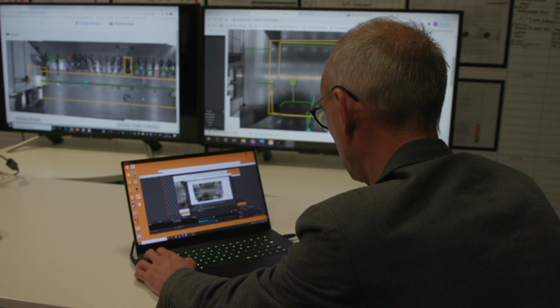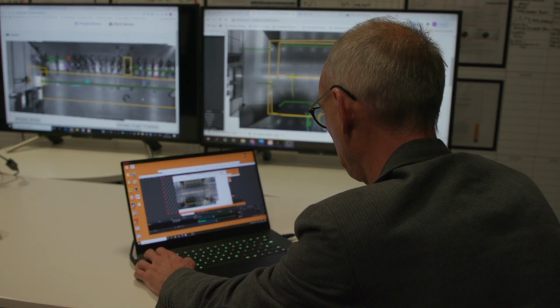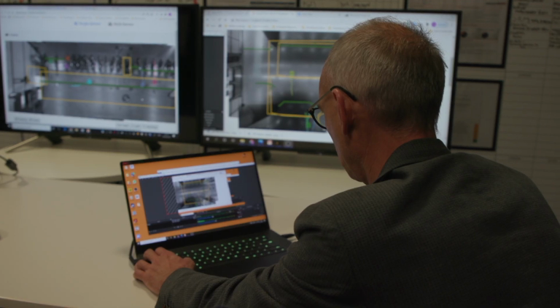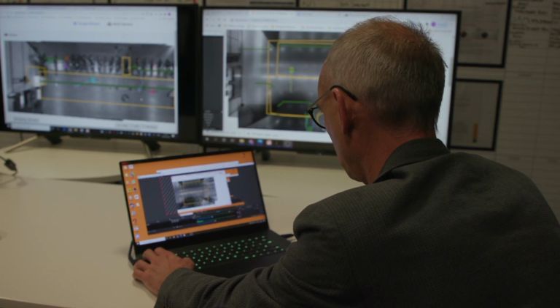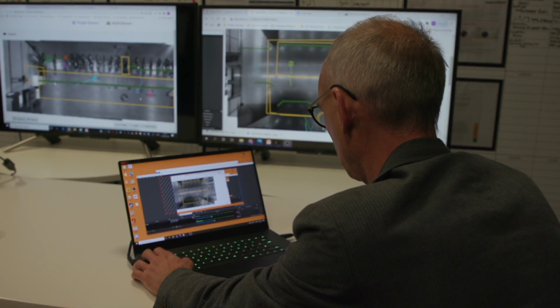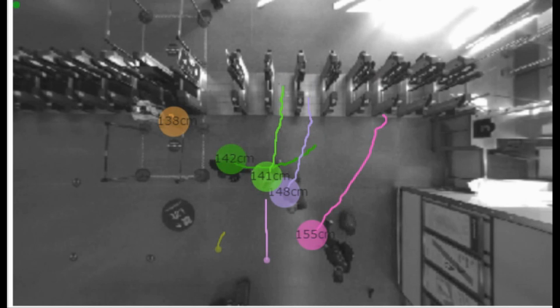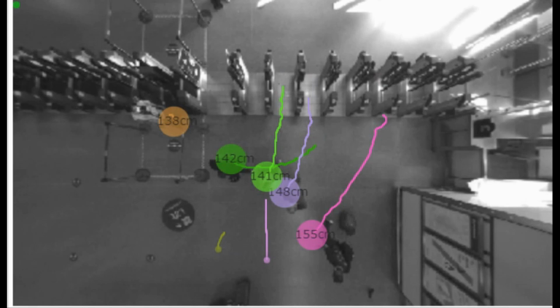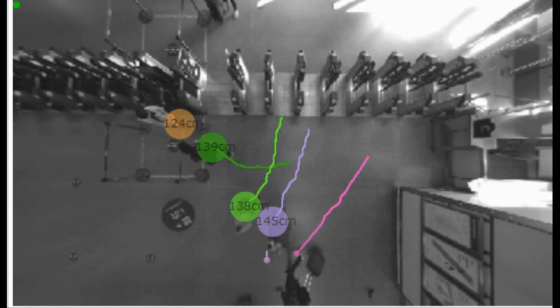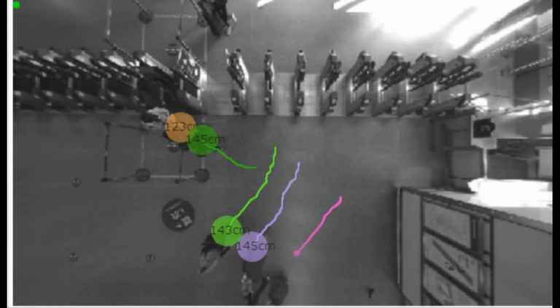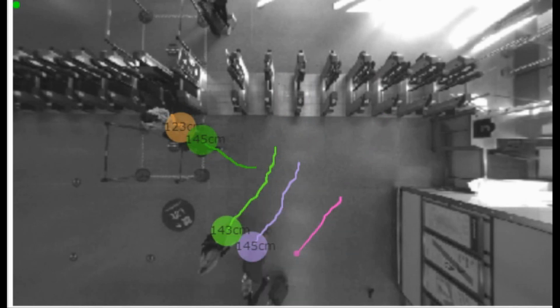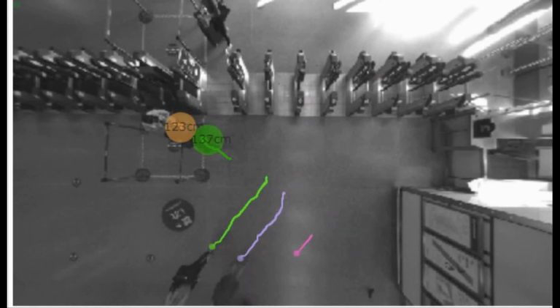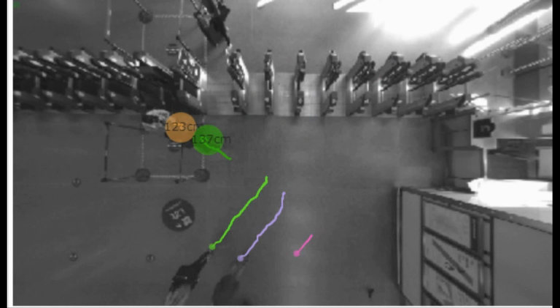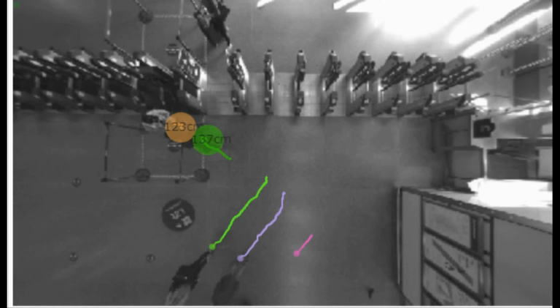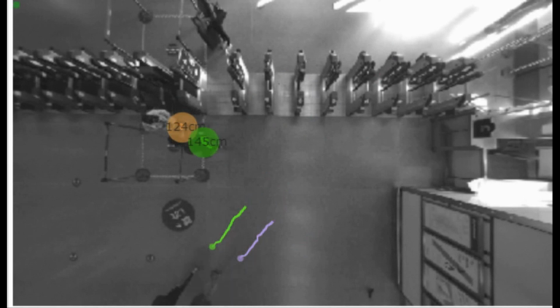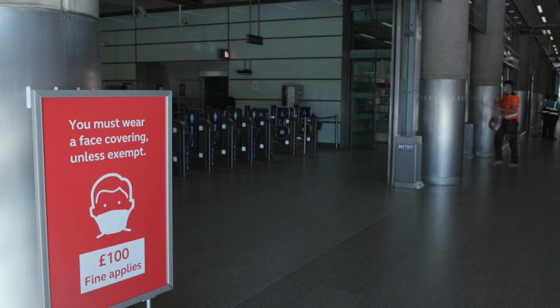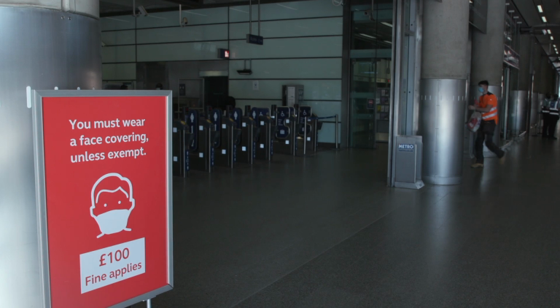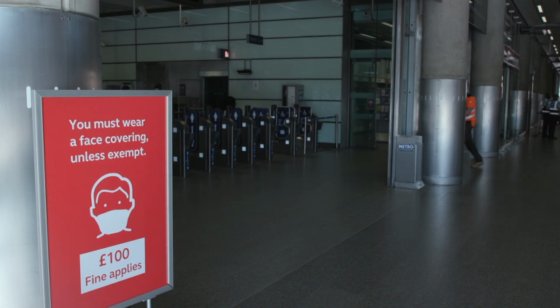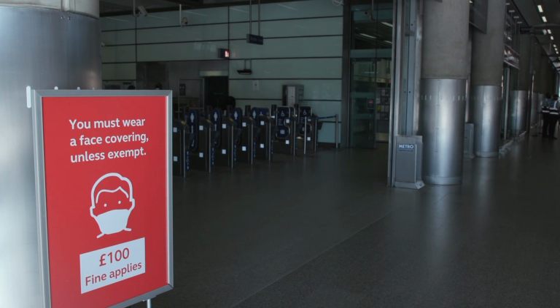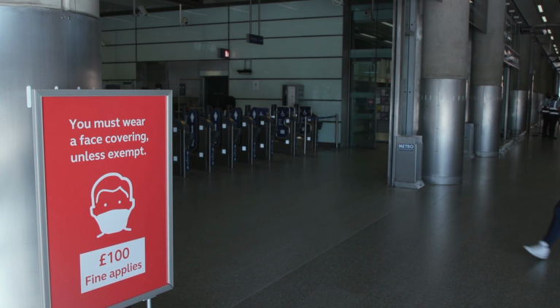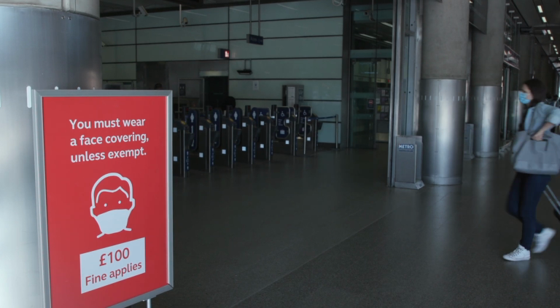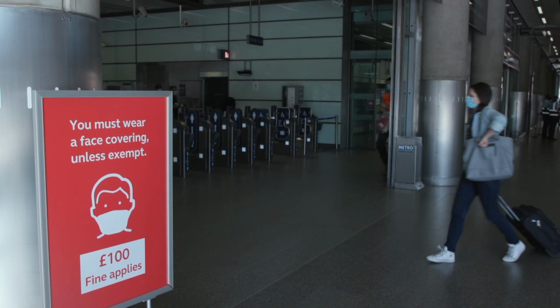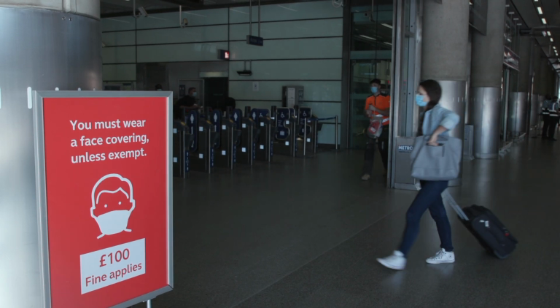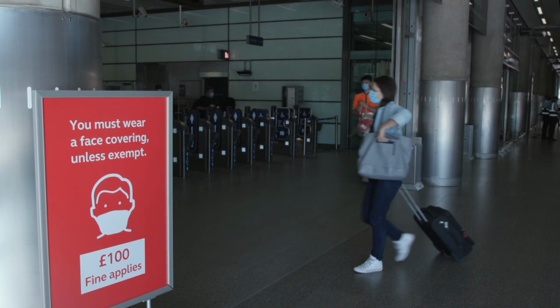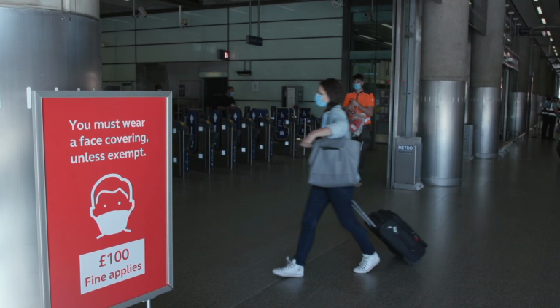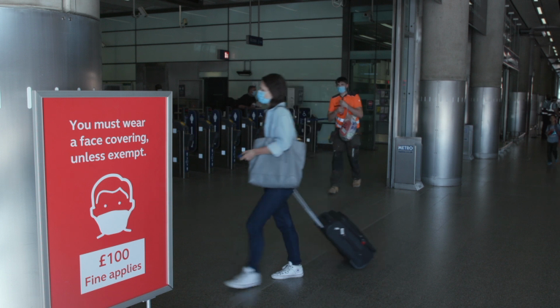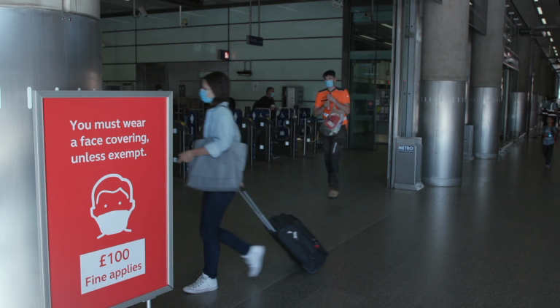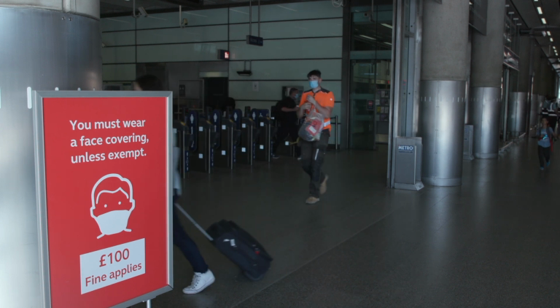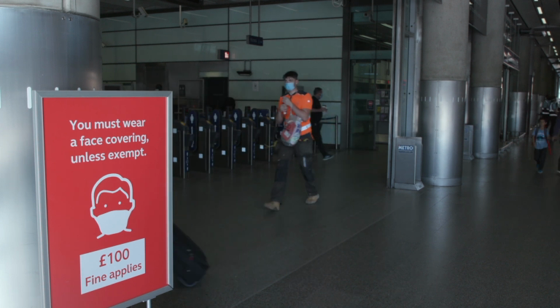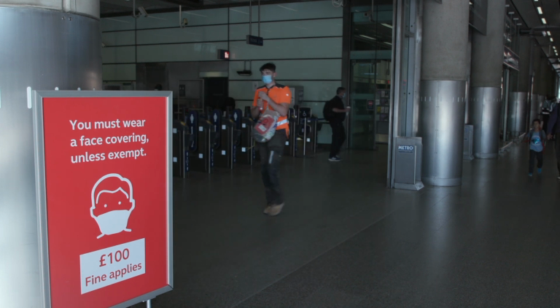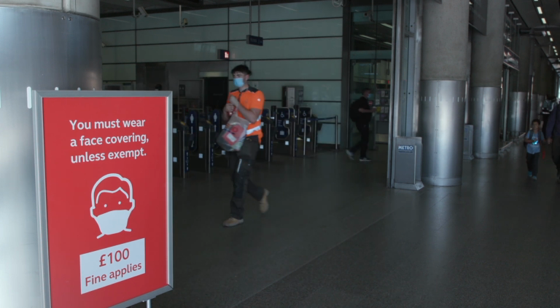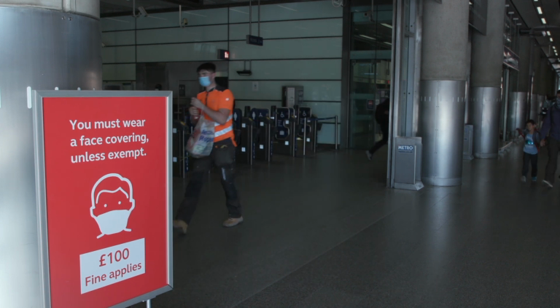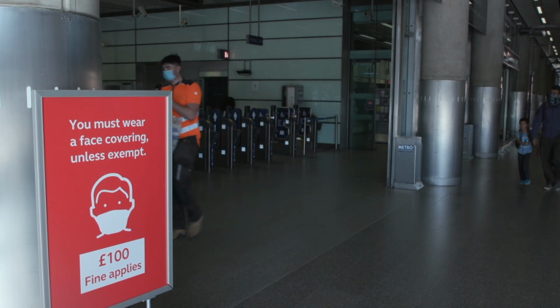Back at St Pancras, there are plans to embed robots into the digital twin system next. They could be used for cleaning and then diverted to help police social distancing, saving workers from further potential exposure to the virus.